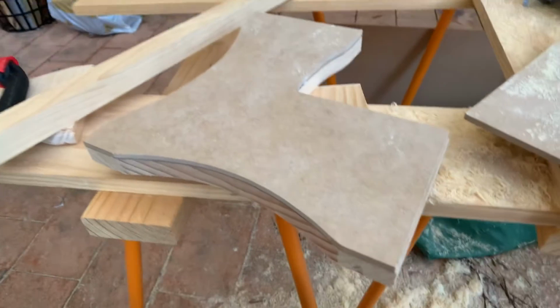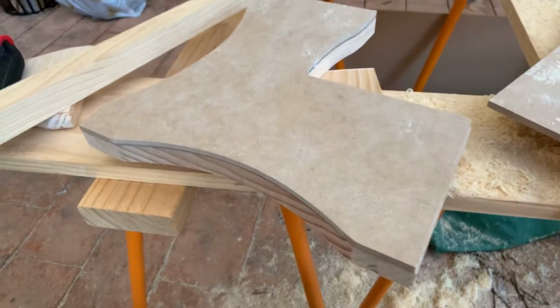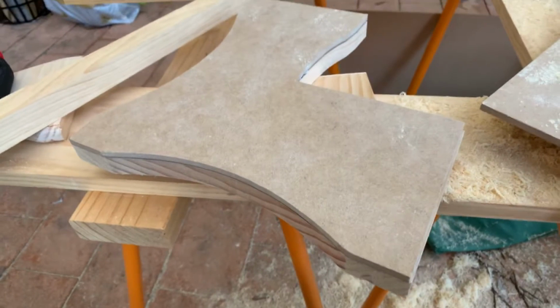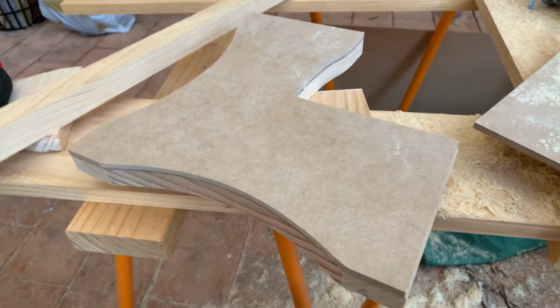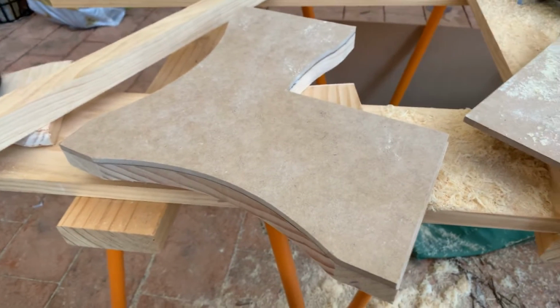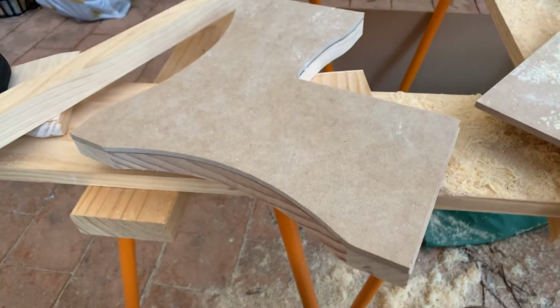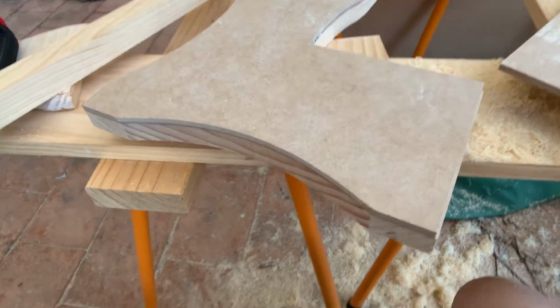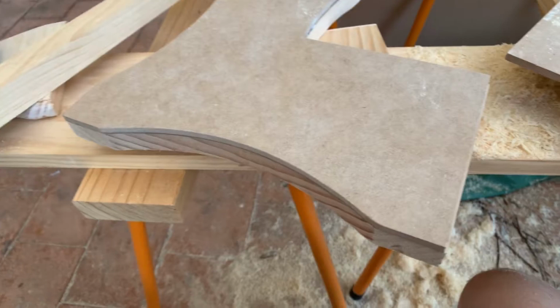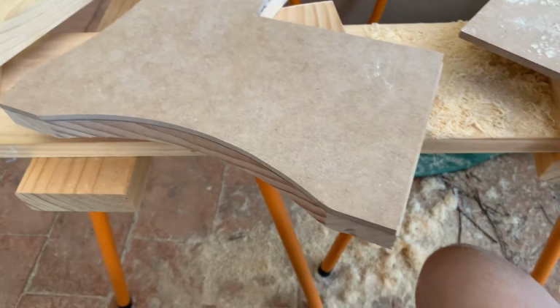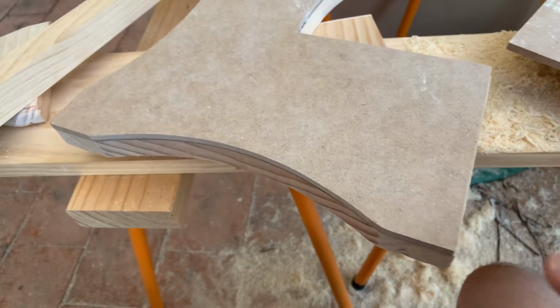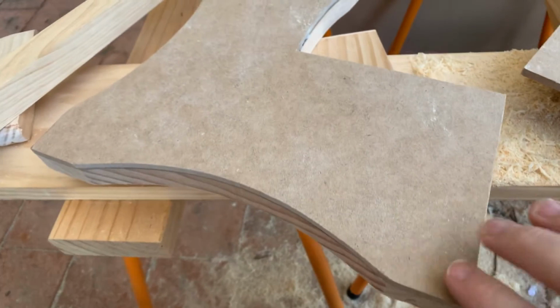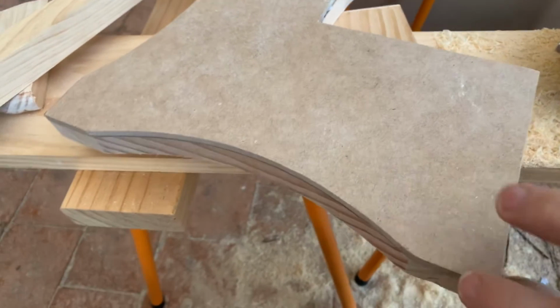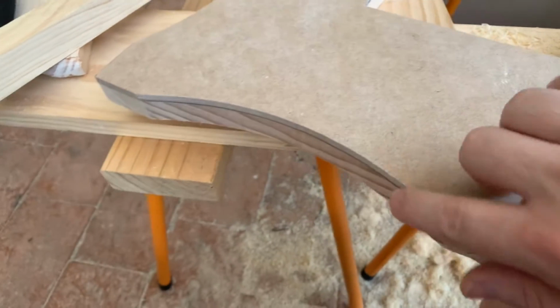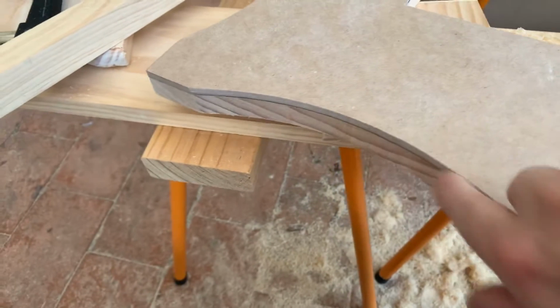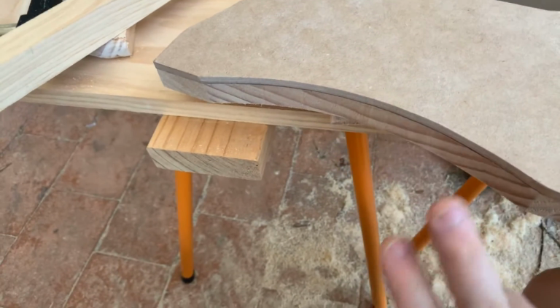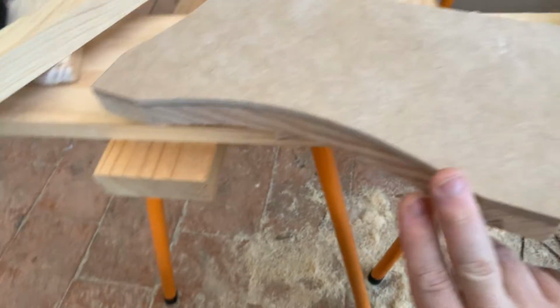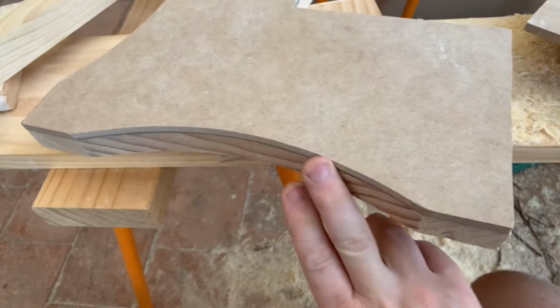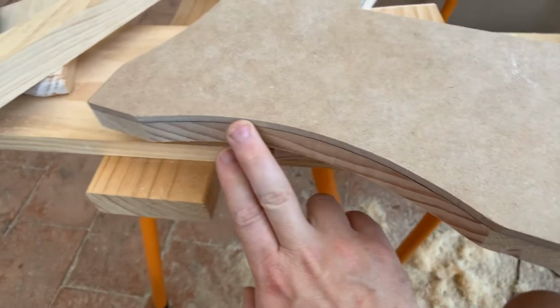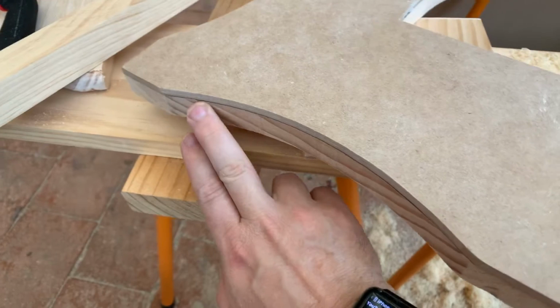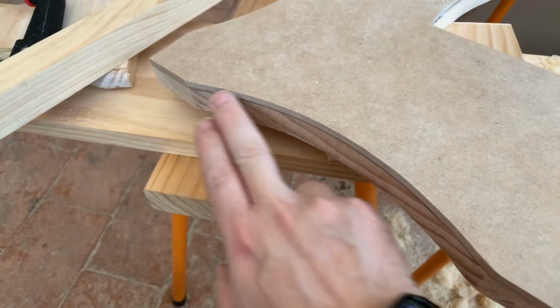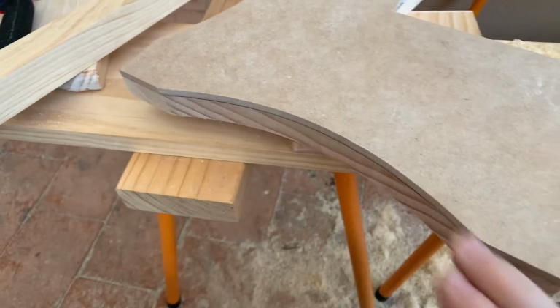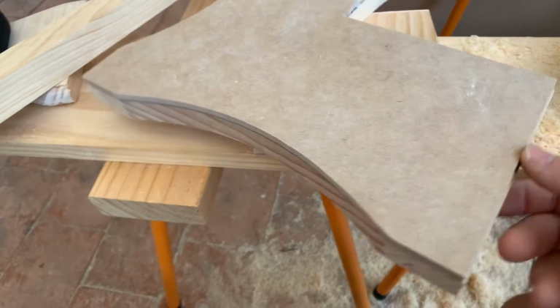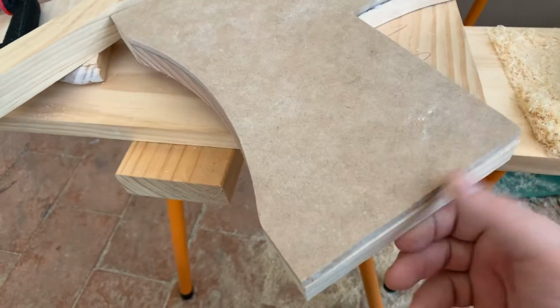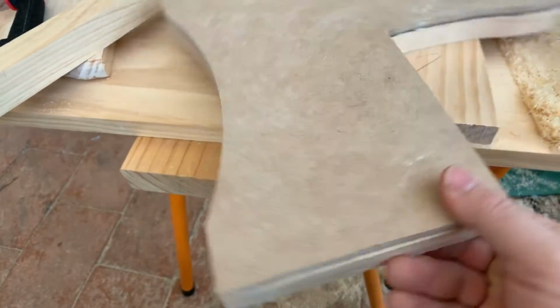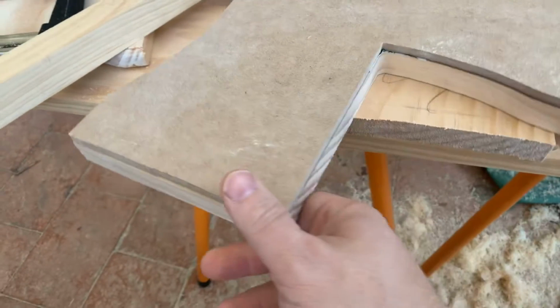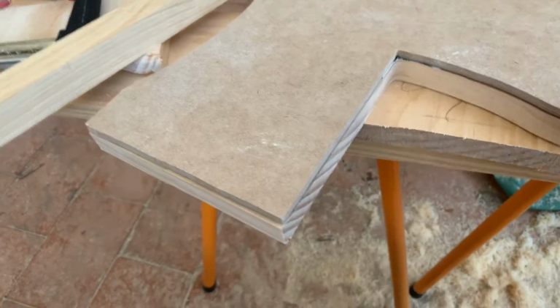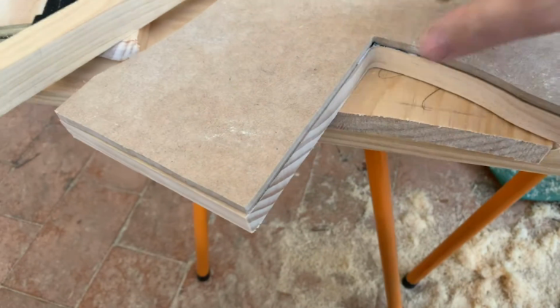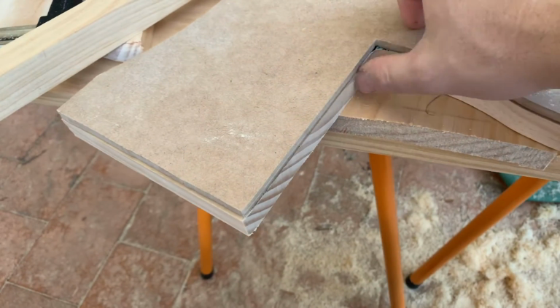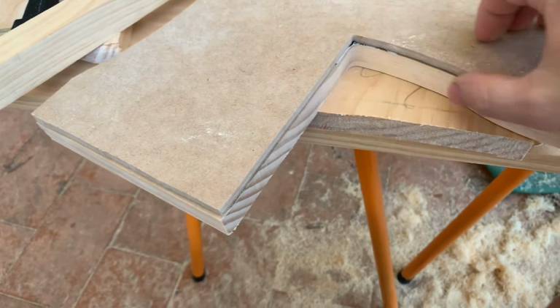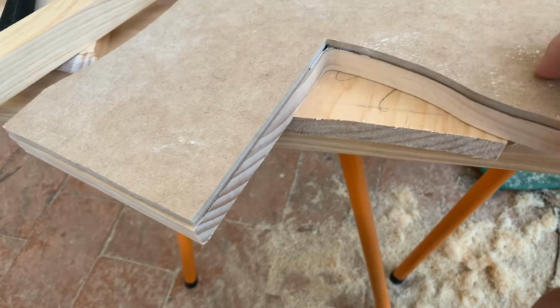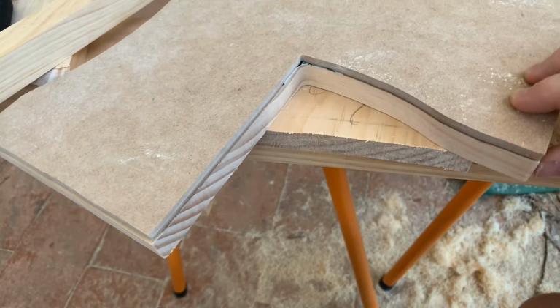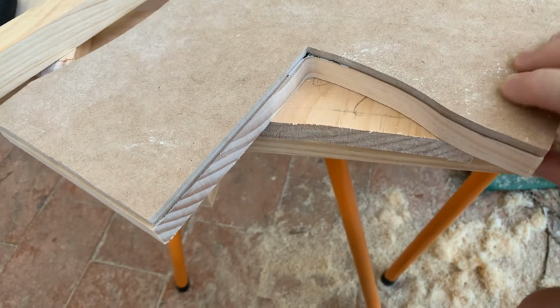The template piece has all been routed out. You can see a nice smooth curve along here following the template, and similarly on the inside curve here as well following the template.